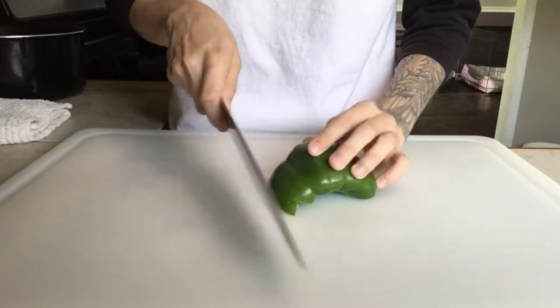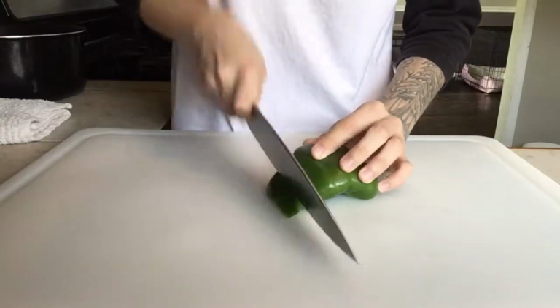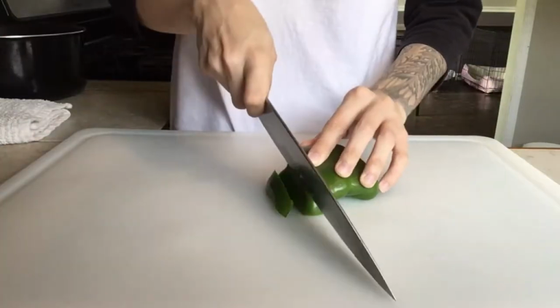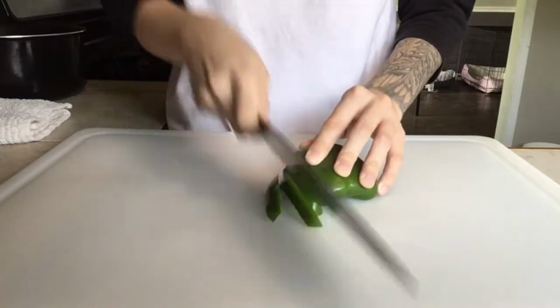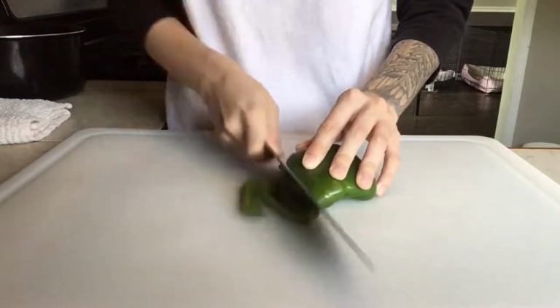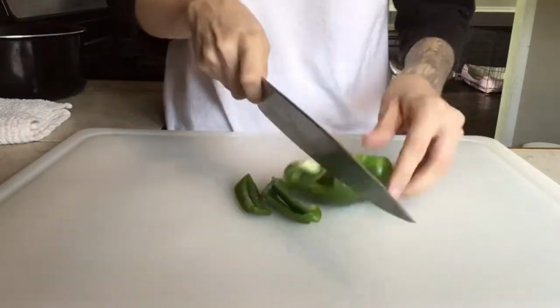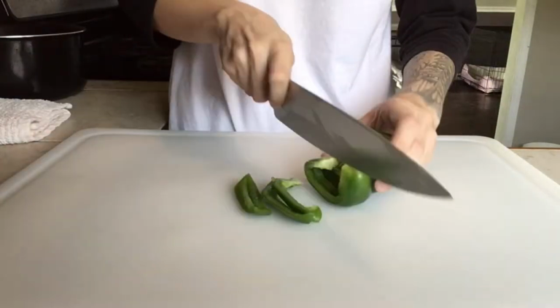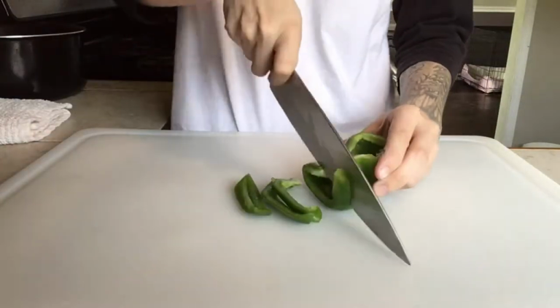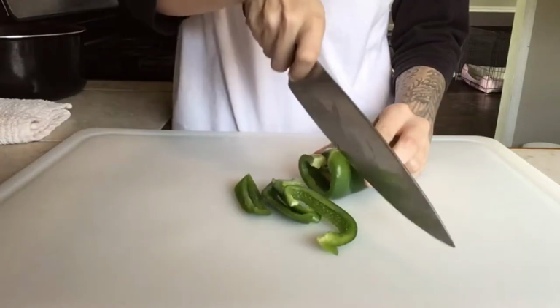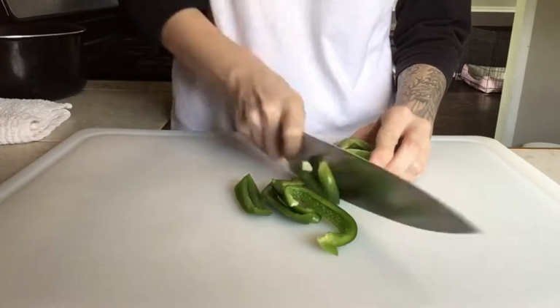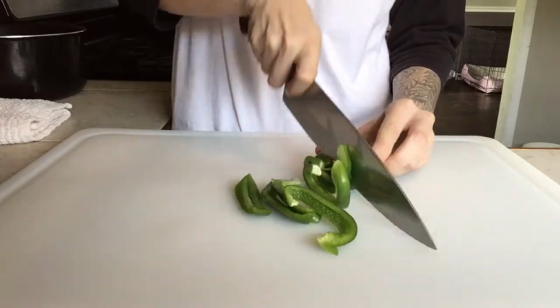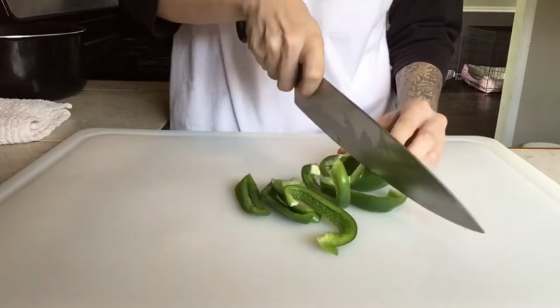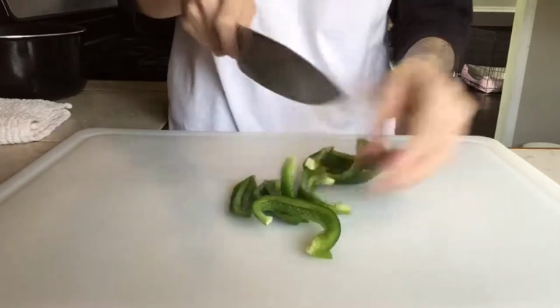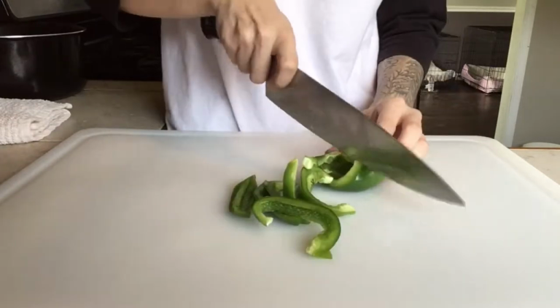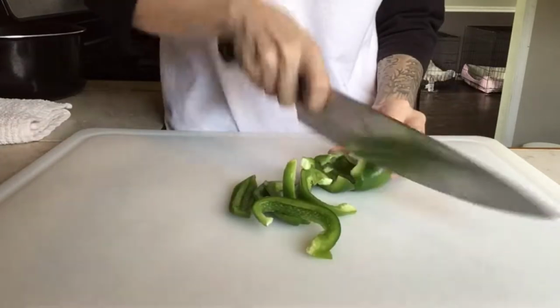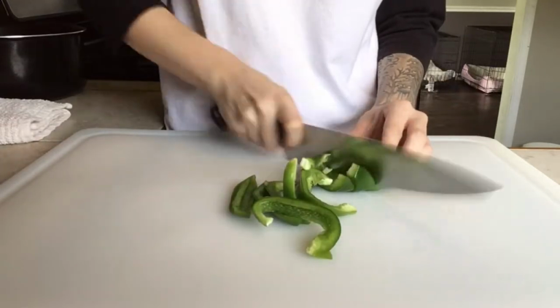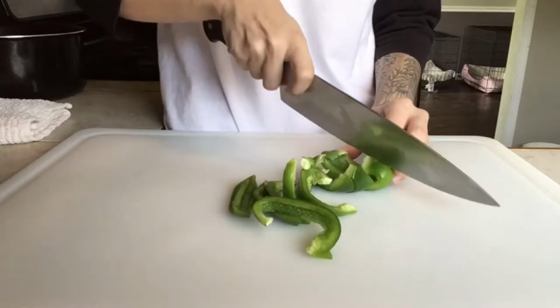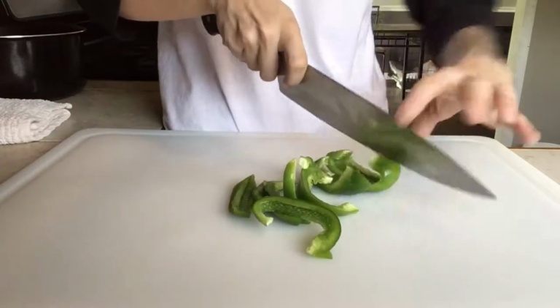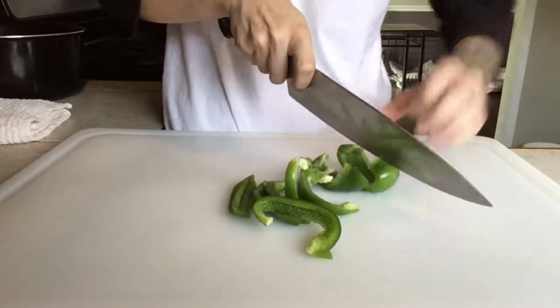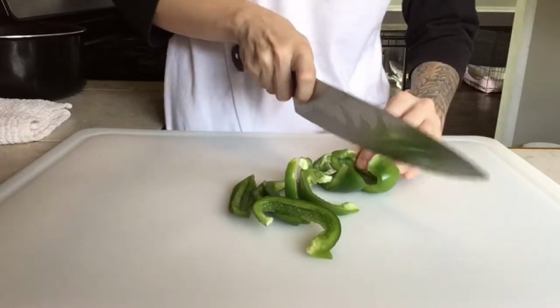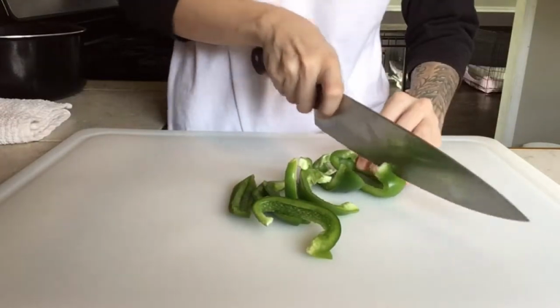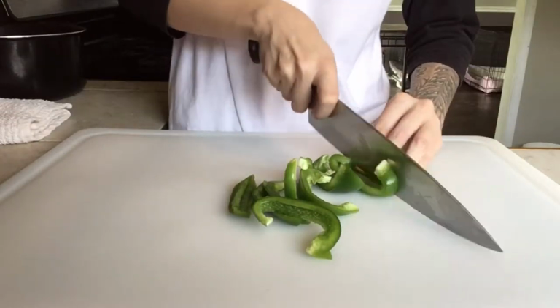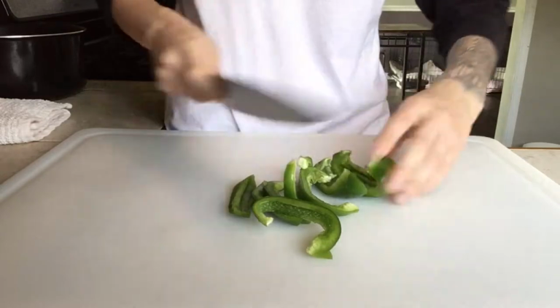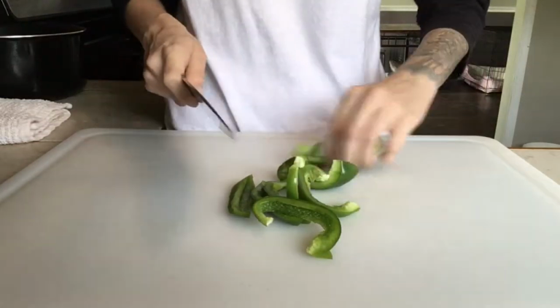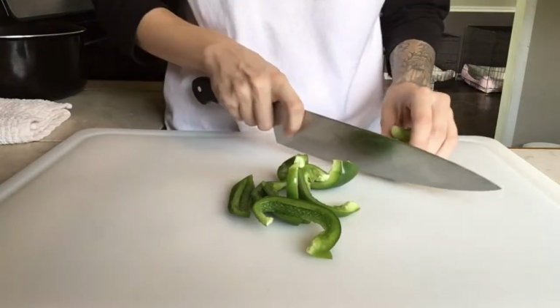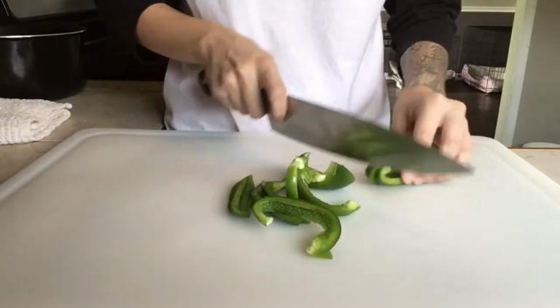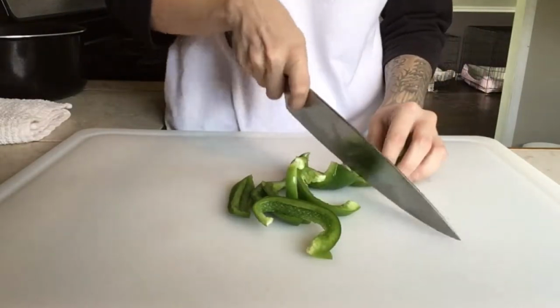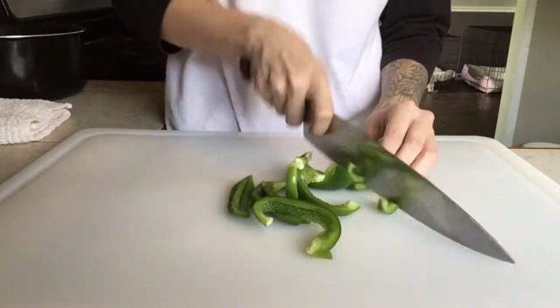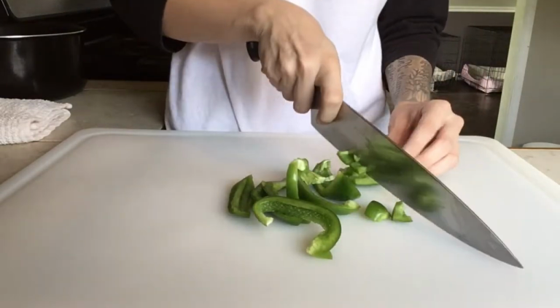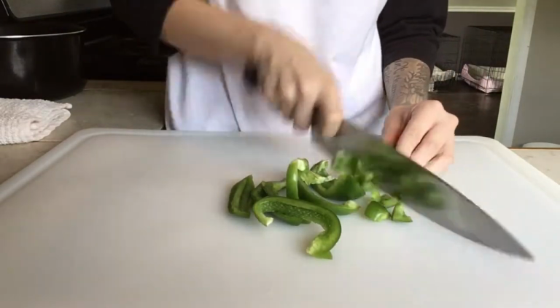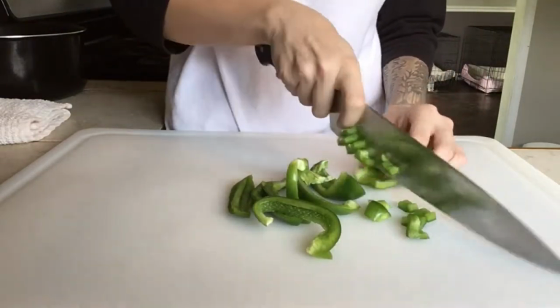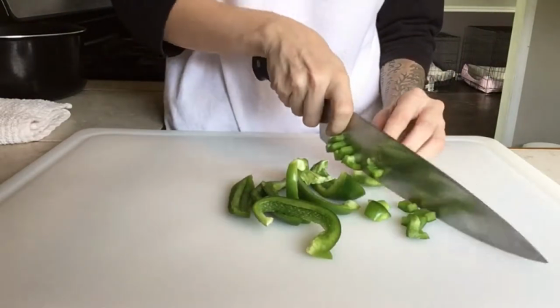Now I'm going to take my pepper and cut it into little strips. I found cutting it while it's on its back was a little bit easier to cut through the skin, and then we're just gonna take them and dice them up into little cubes.